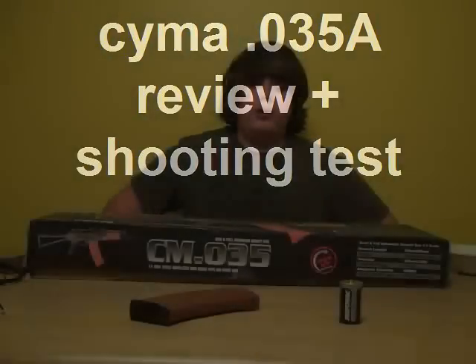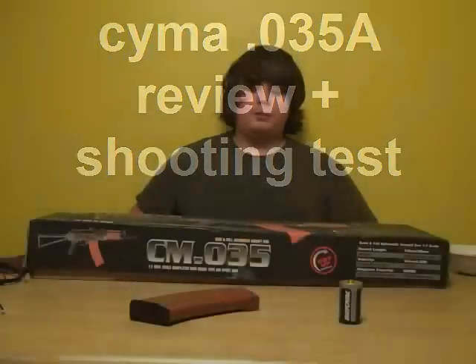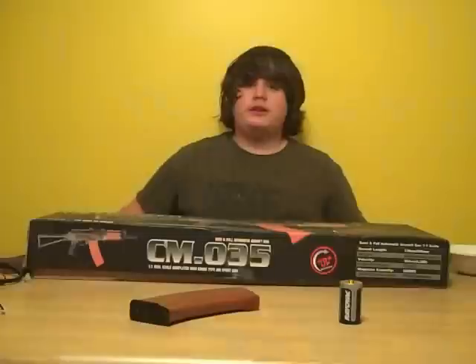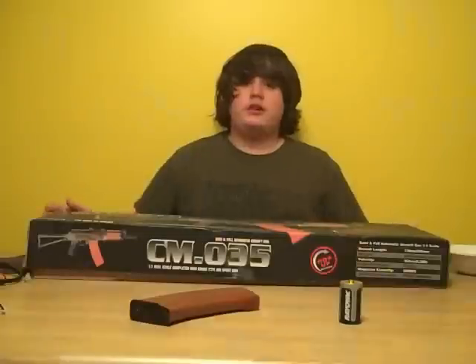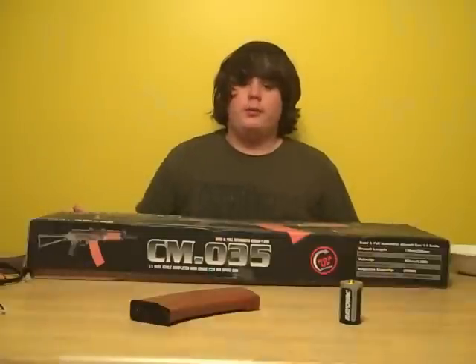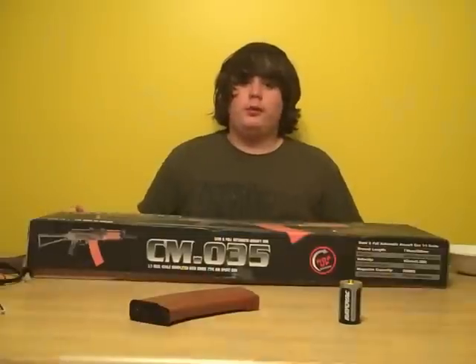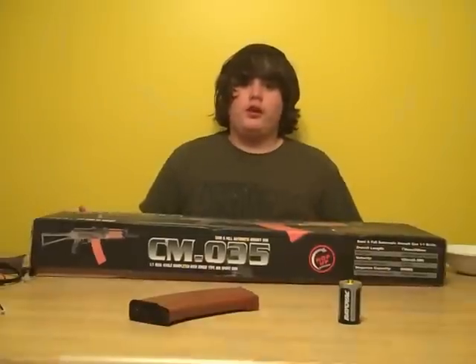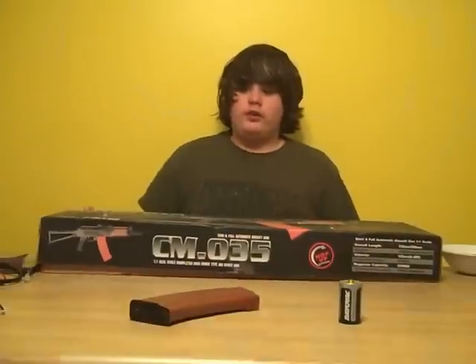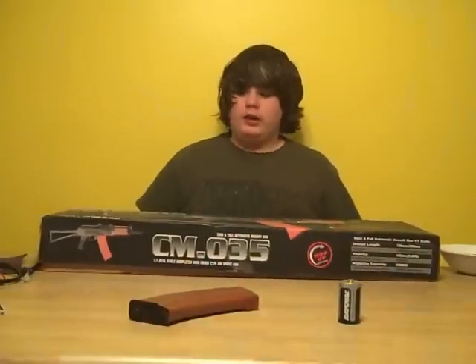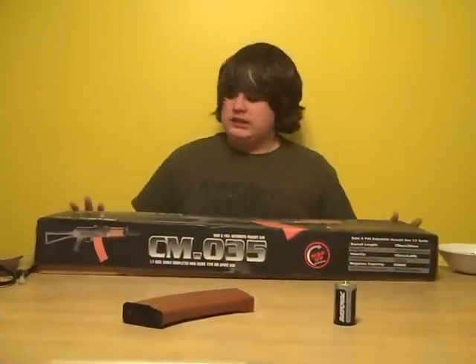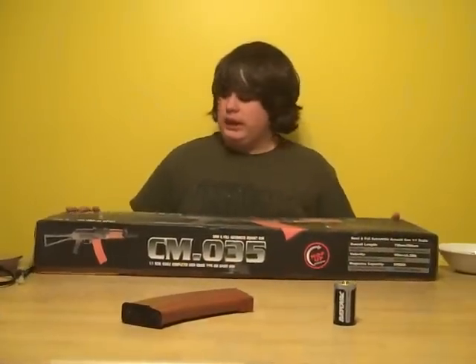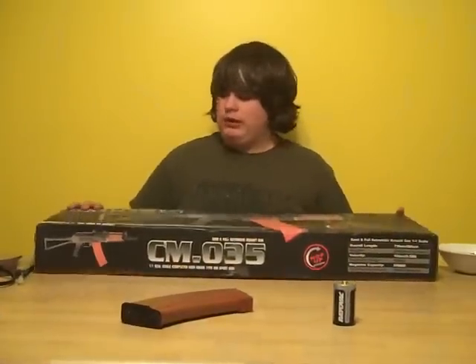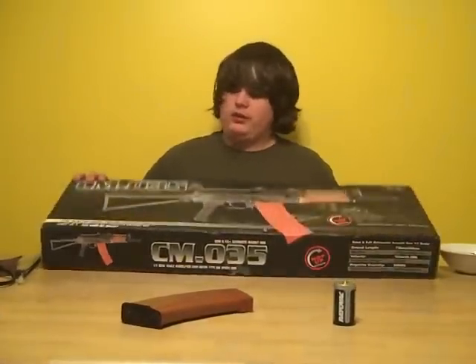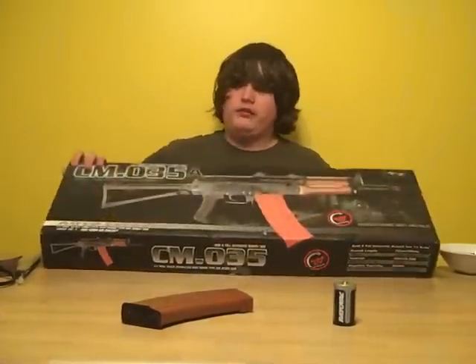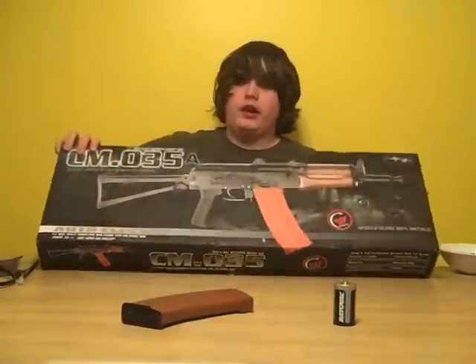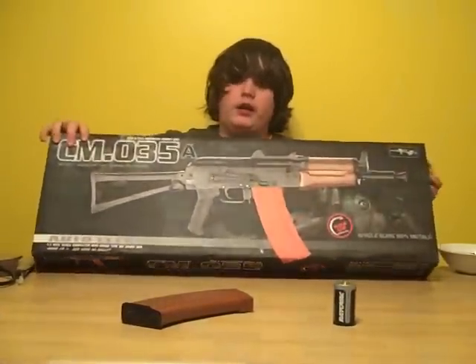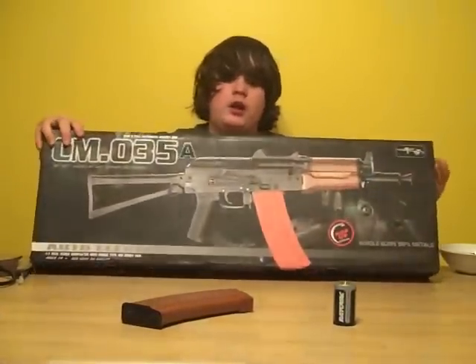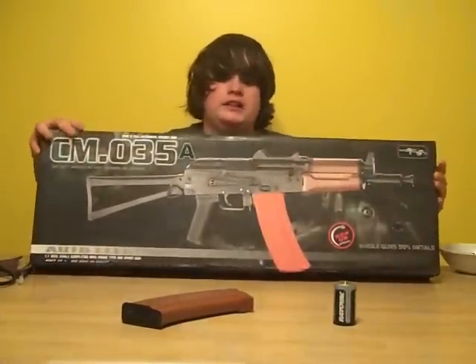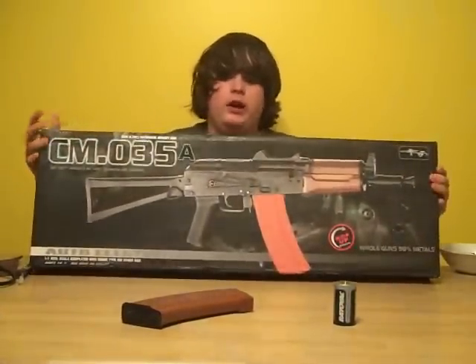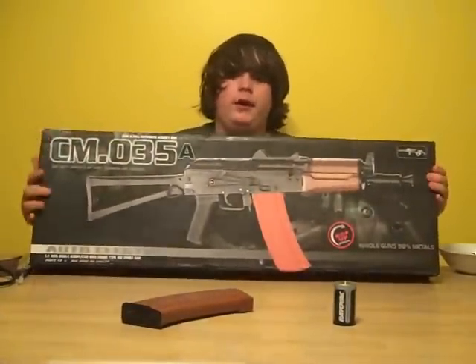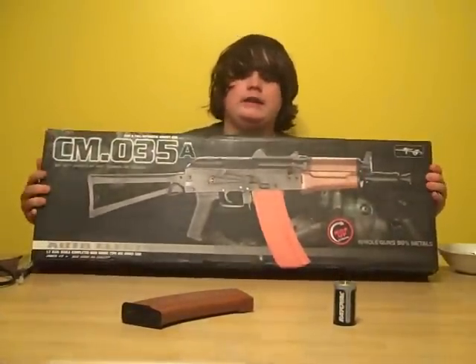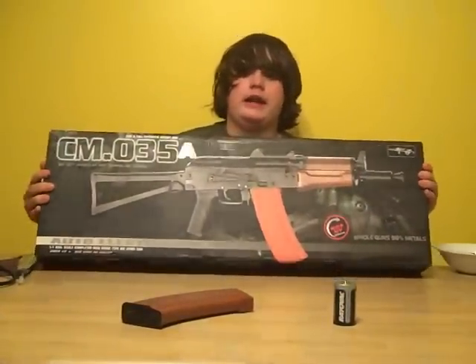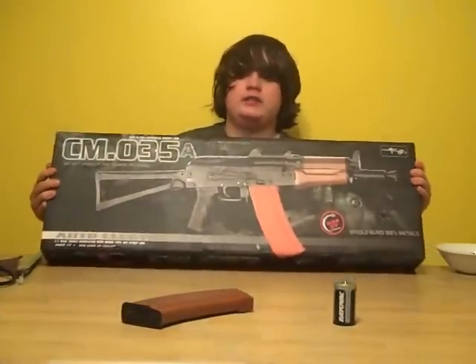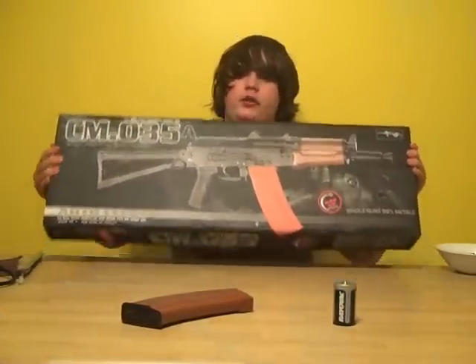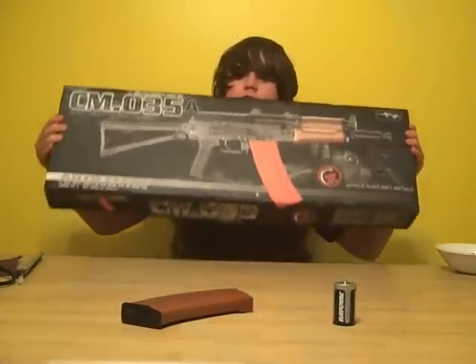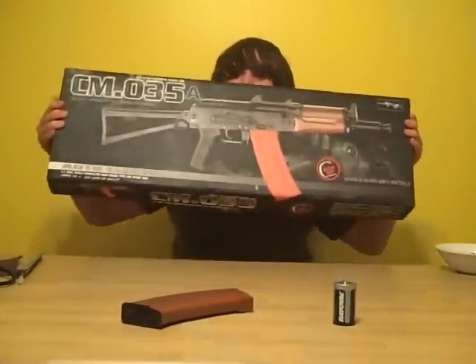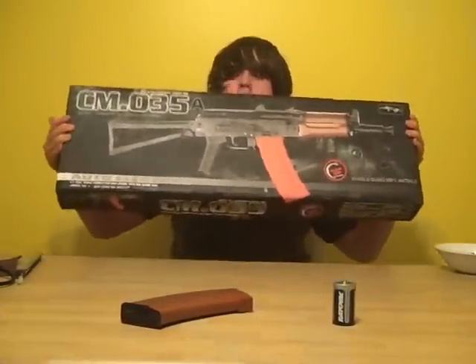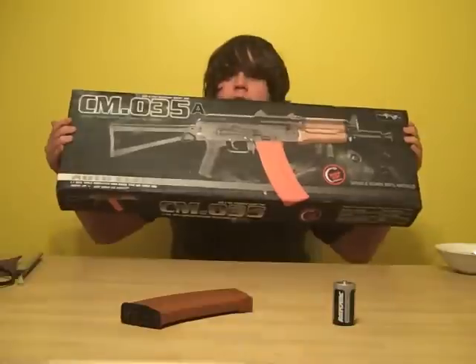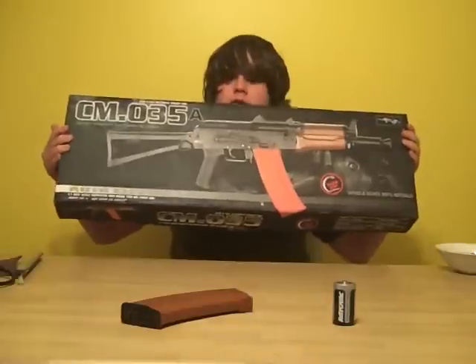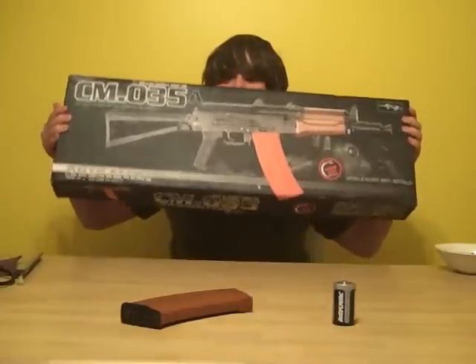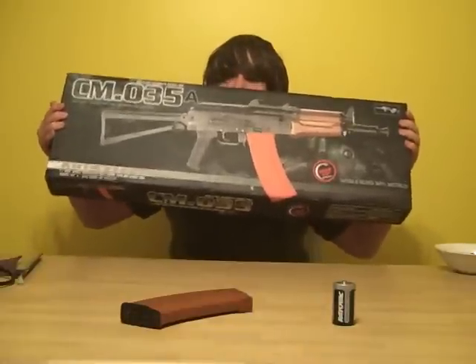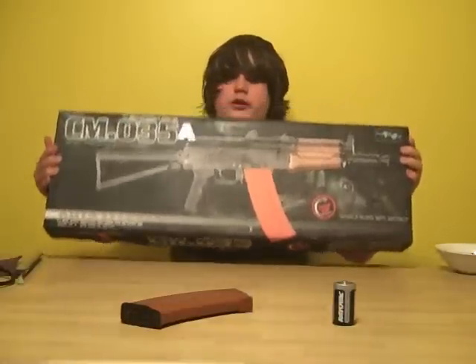What's up guys? I'm doing another review. It's the CM.035A by CYMA. It's an AK-74U, full metal and real wood version.